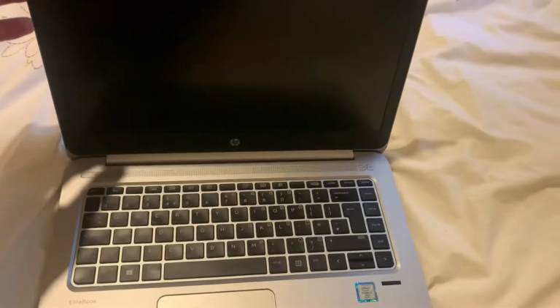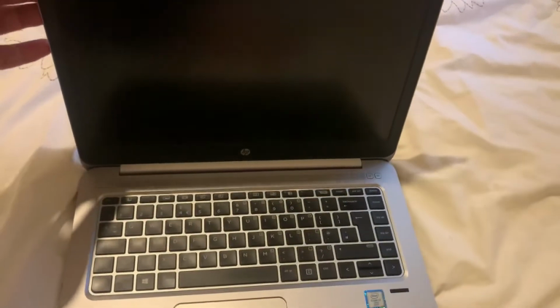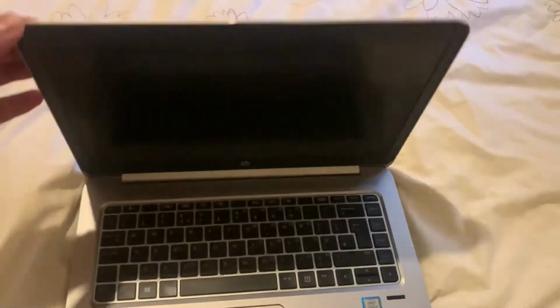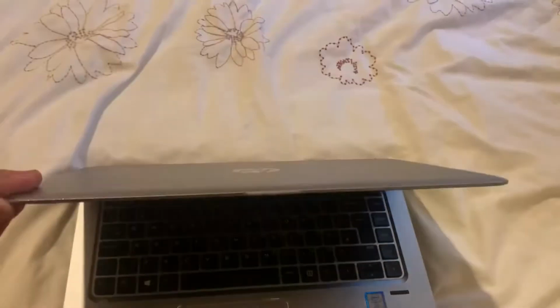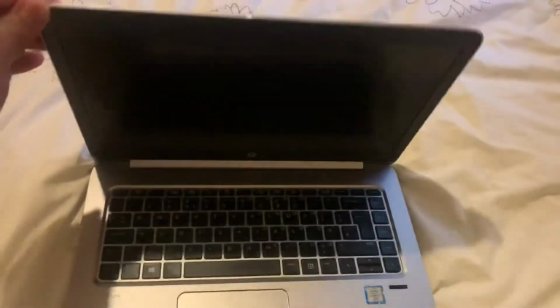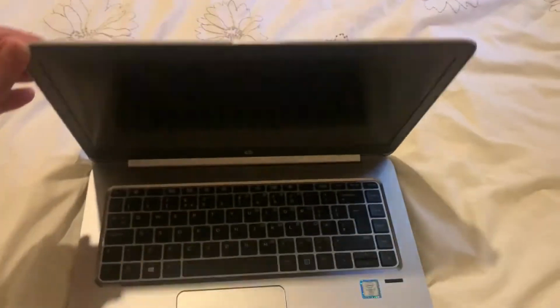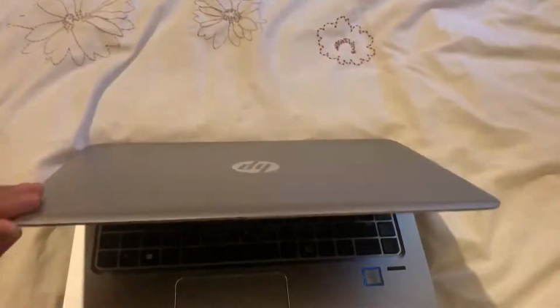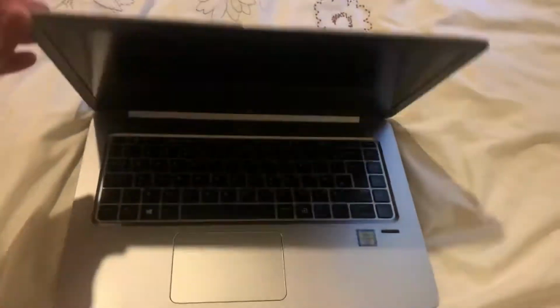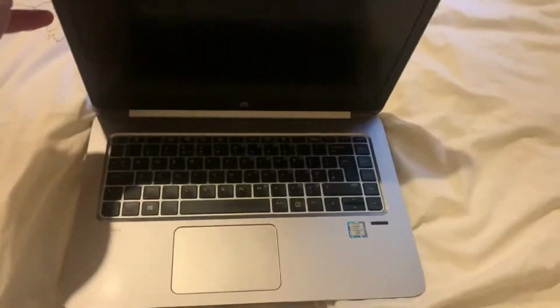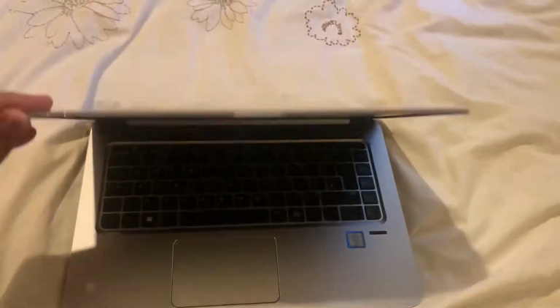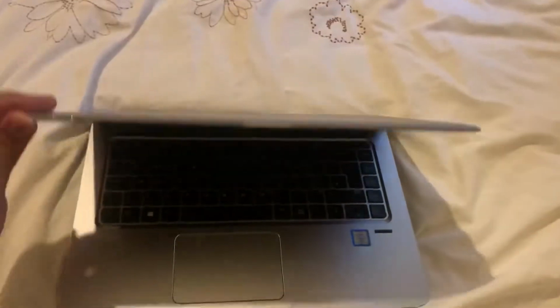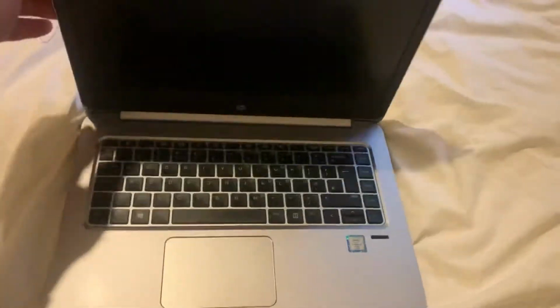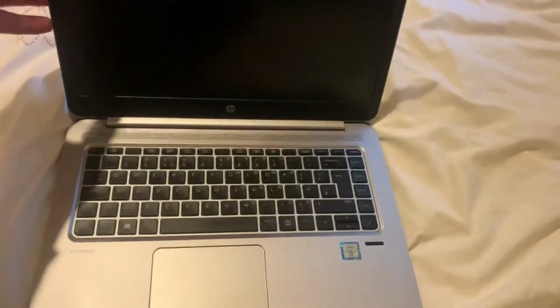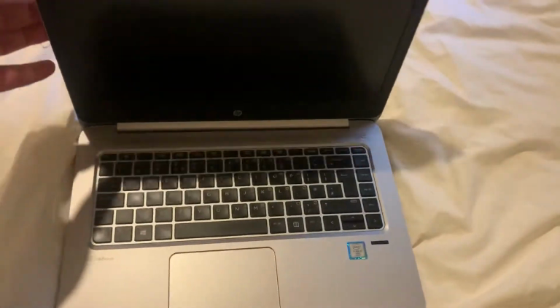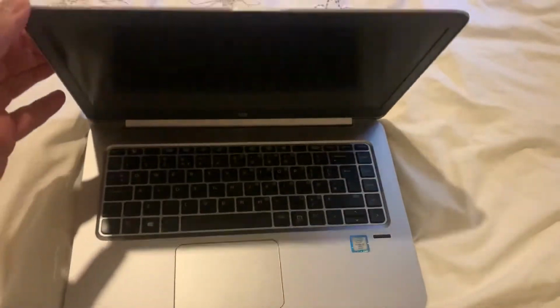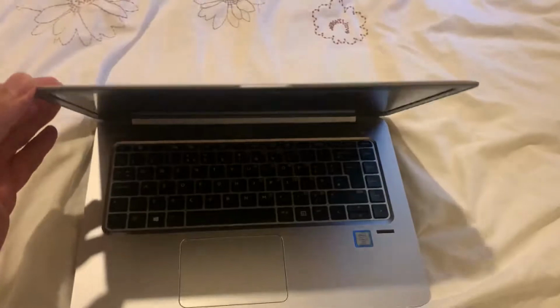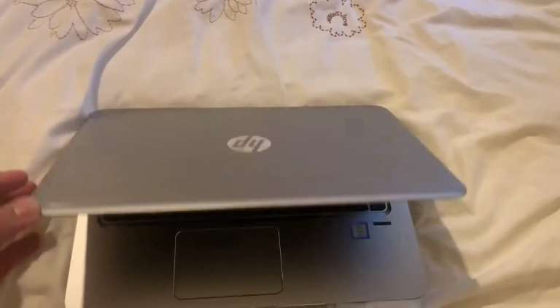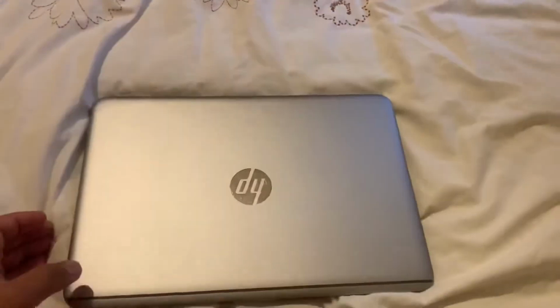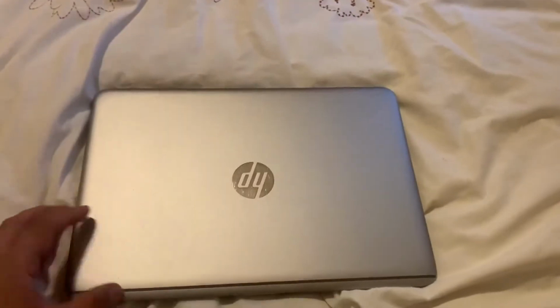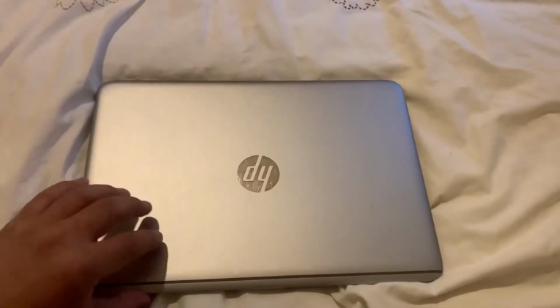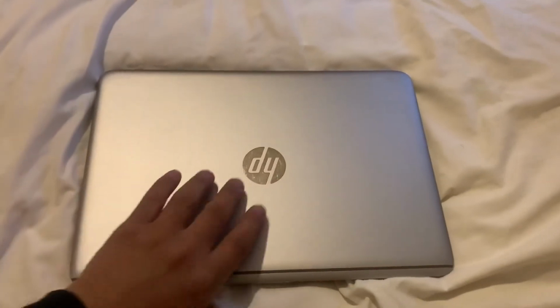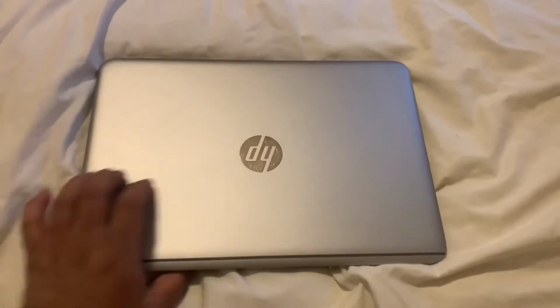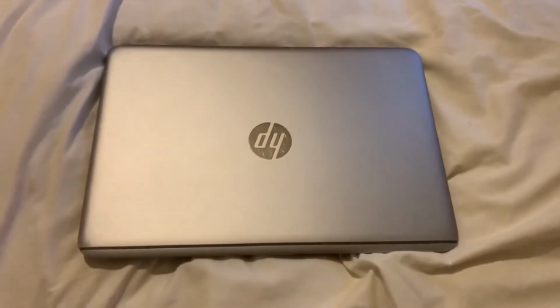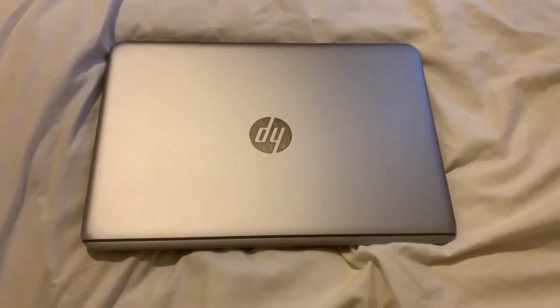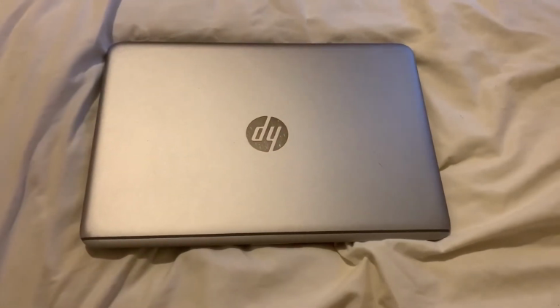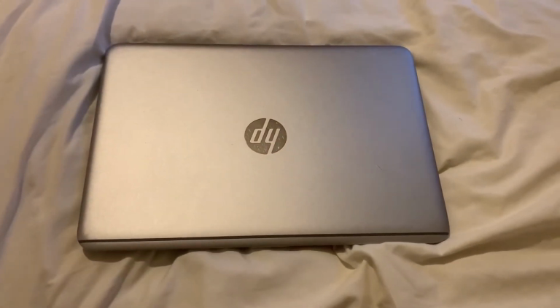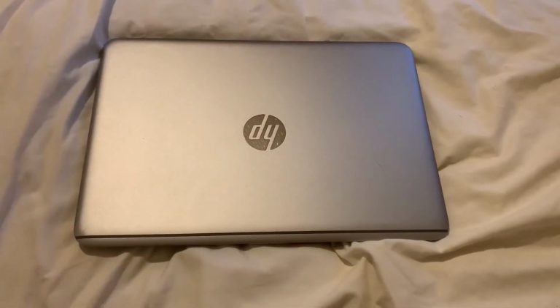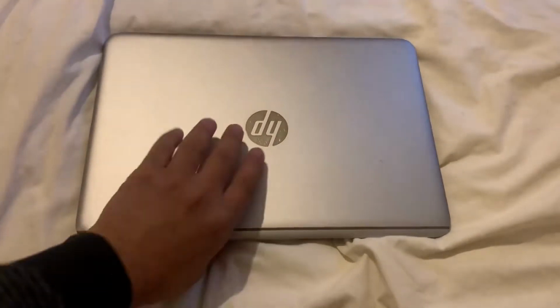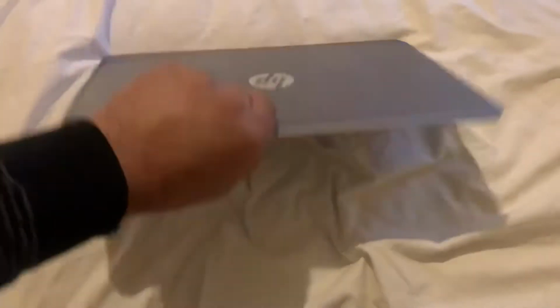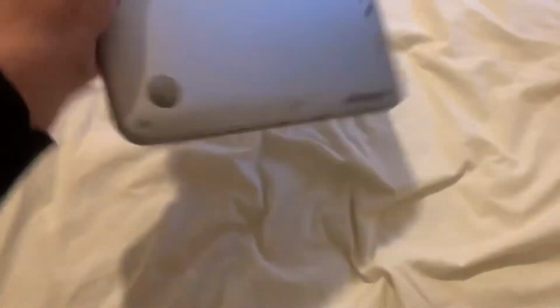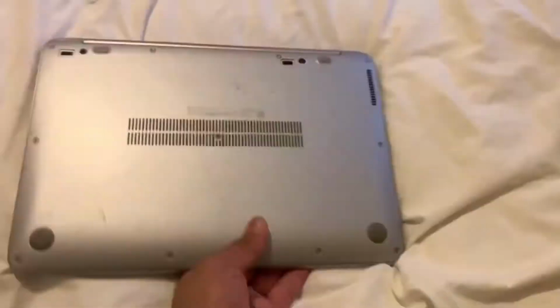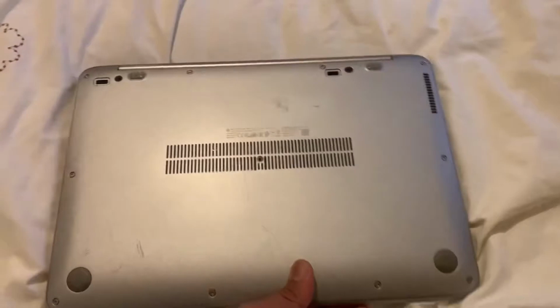As you can see, the screen is a bit loose. So what I'm going to do, I'm going to open the back casing and show you where the screws are to tighten the hinge.